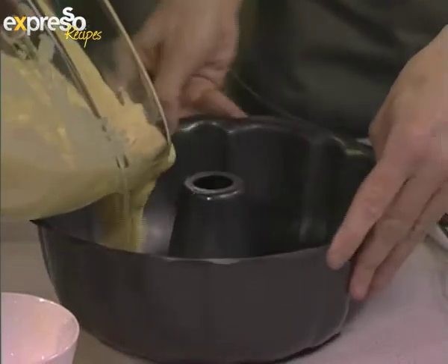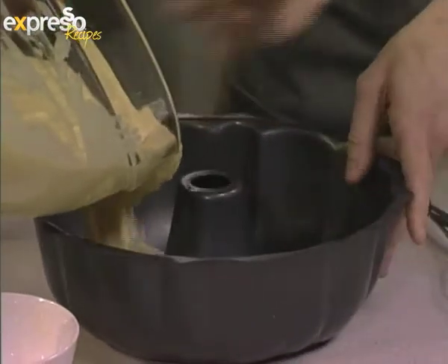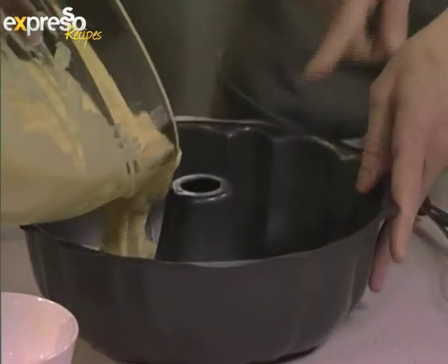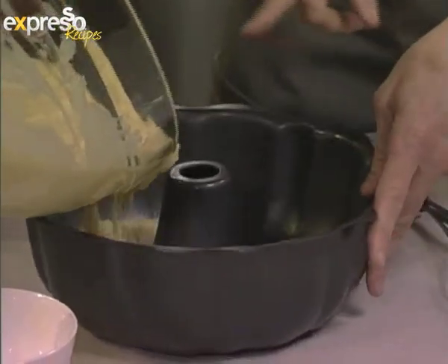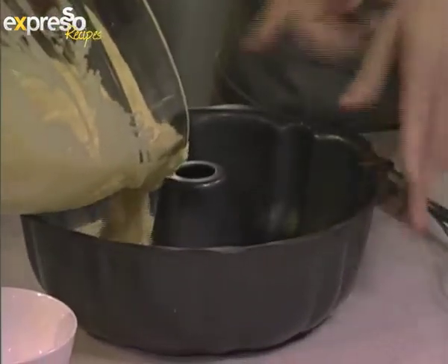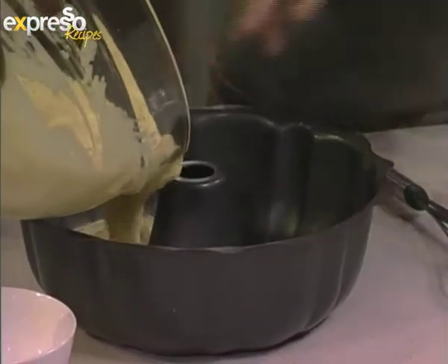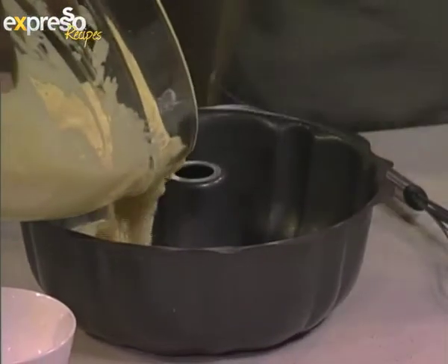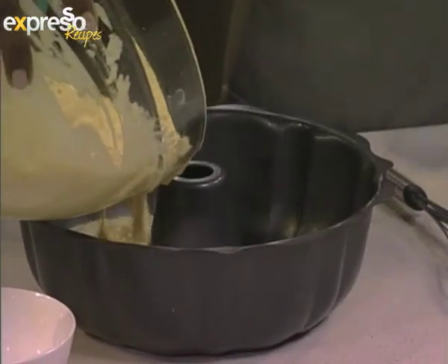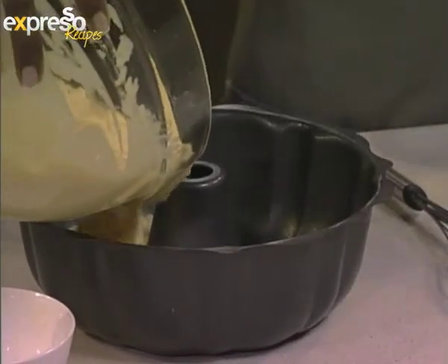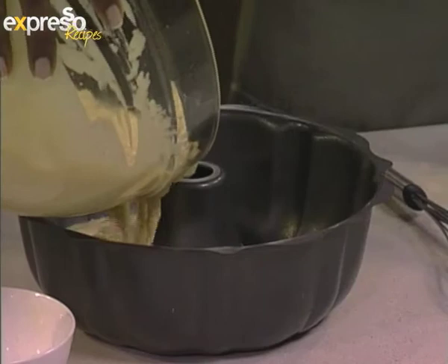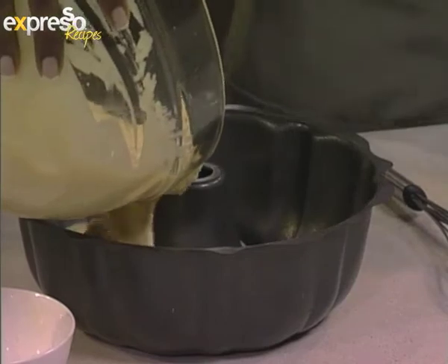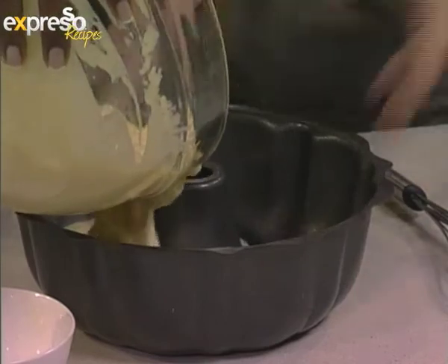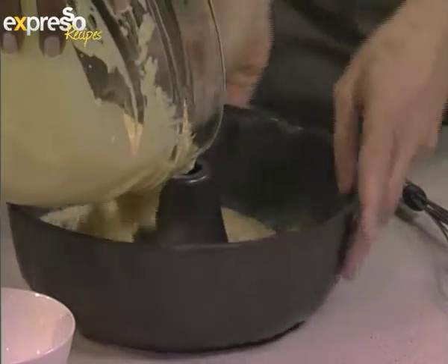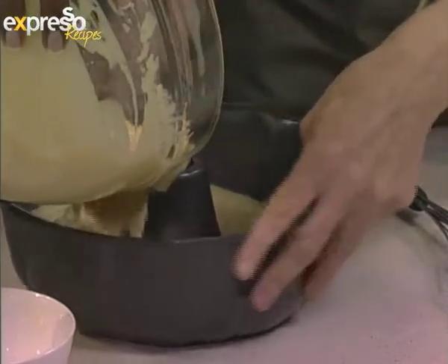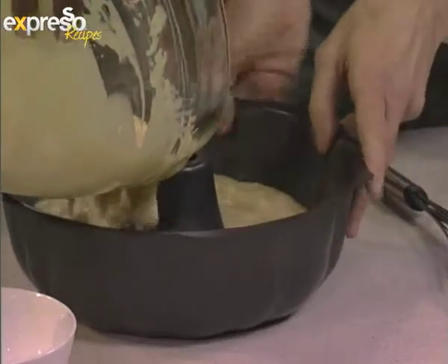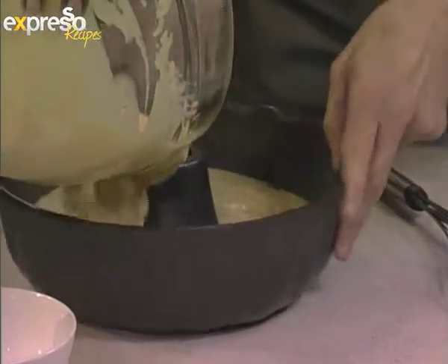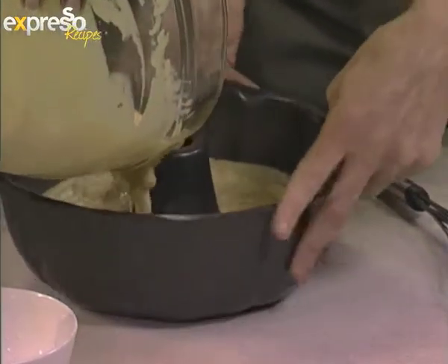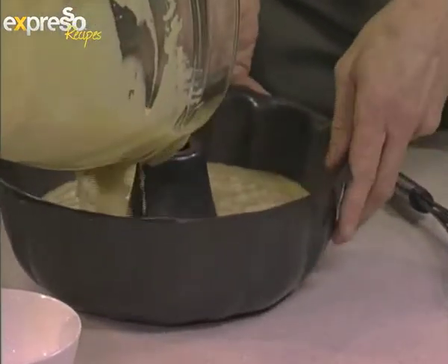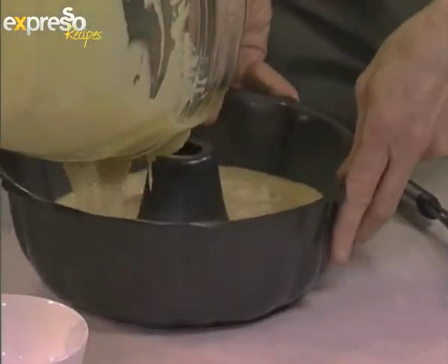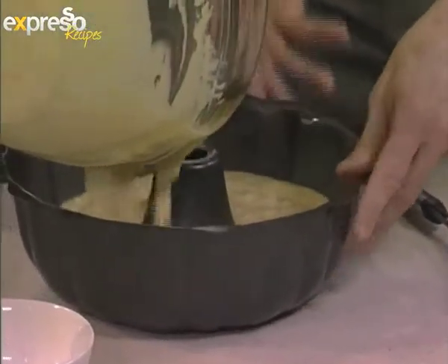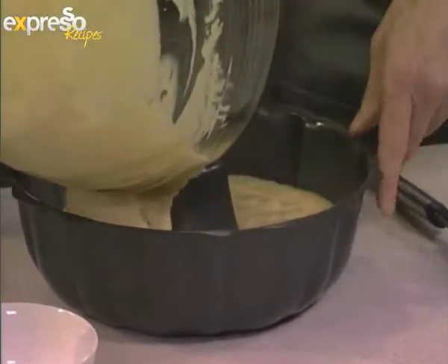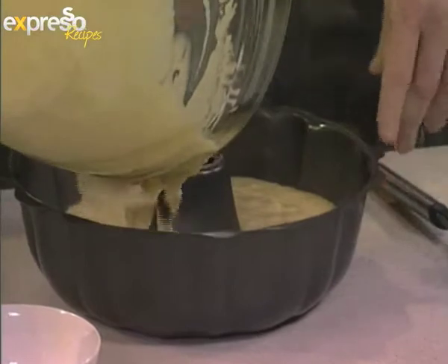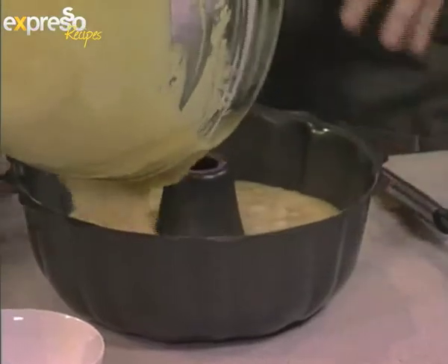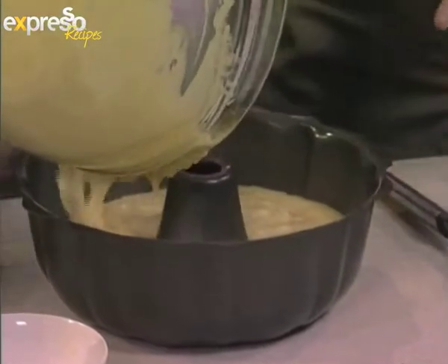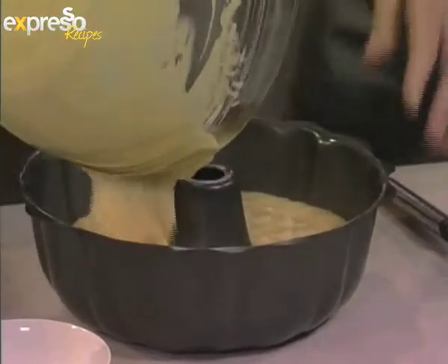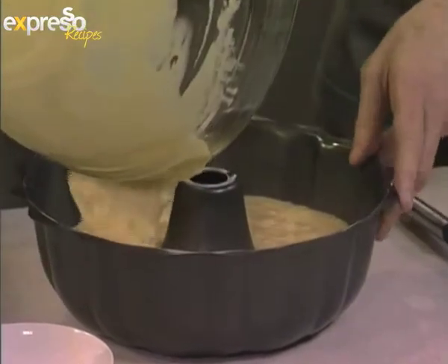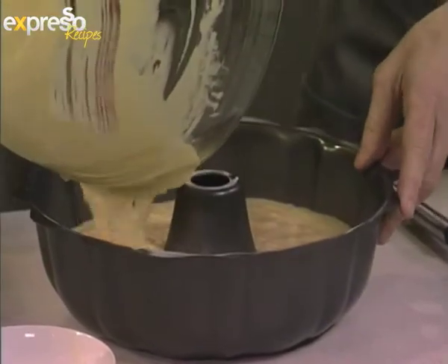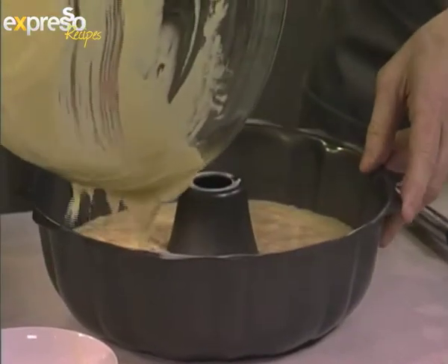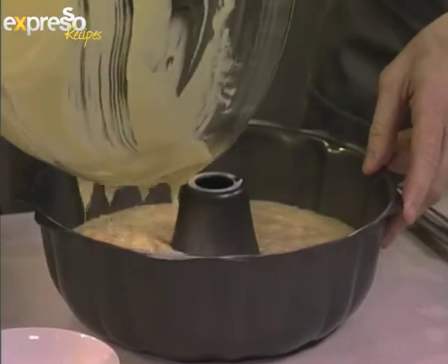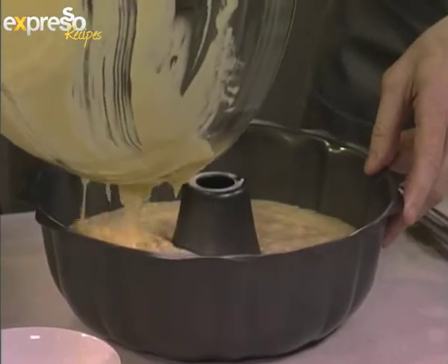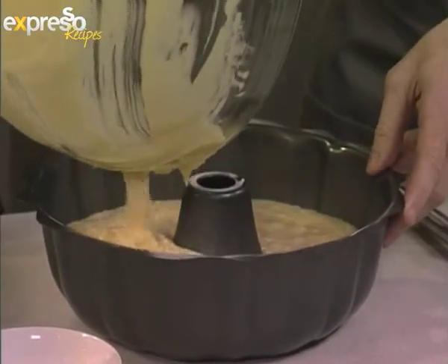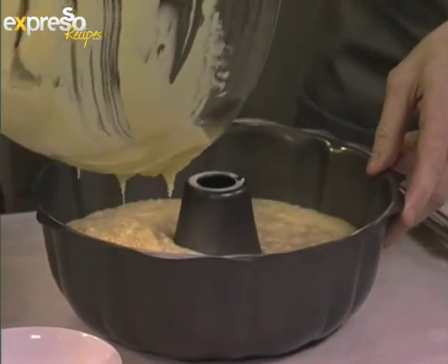I like using a ring tin for this because it's very pretty and also it's easy to cut. You can impress everyone, including the neighbours, and recreate this piña colada cake at home.